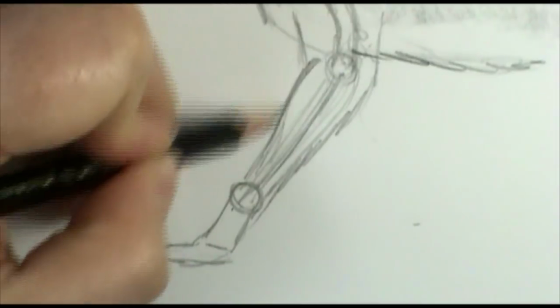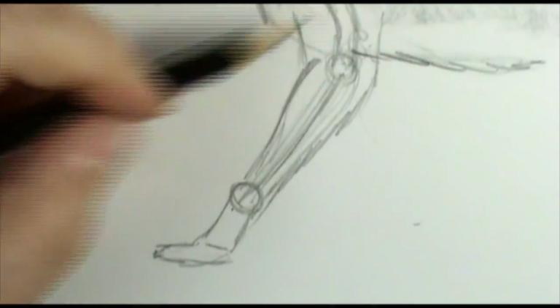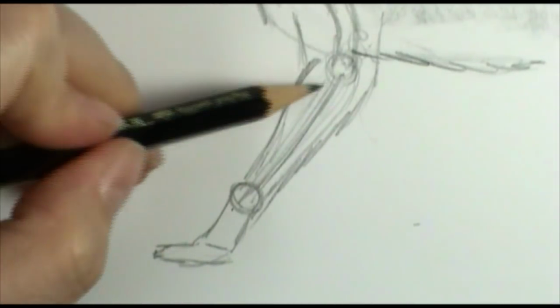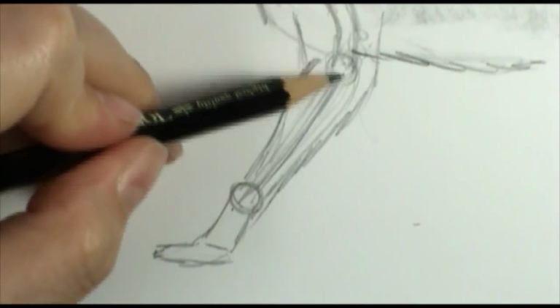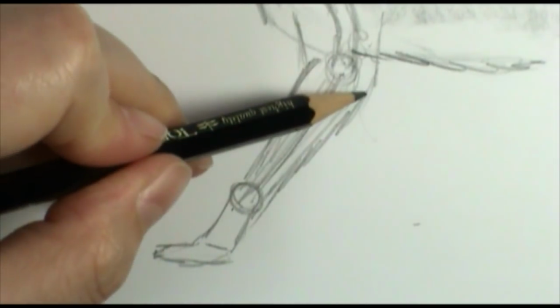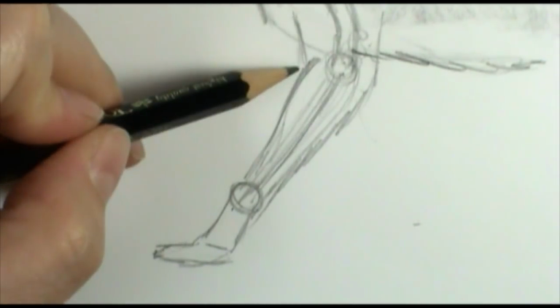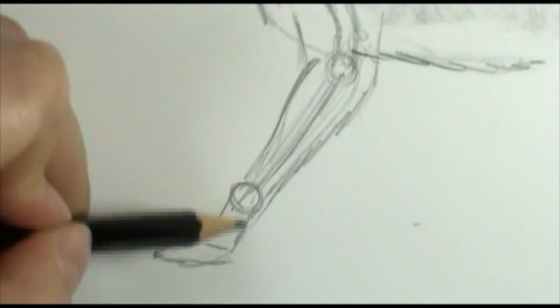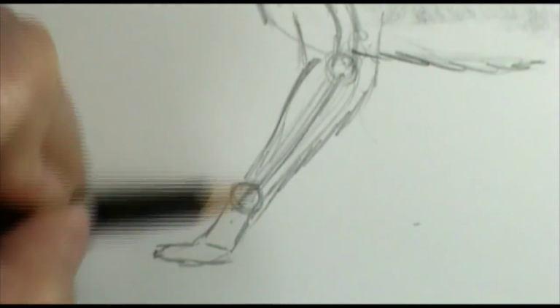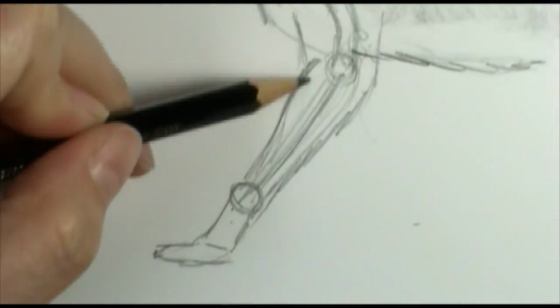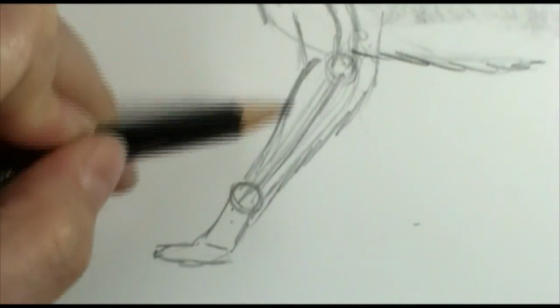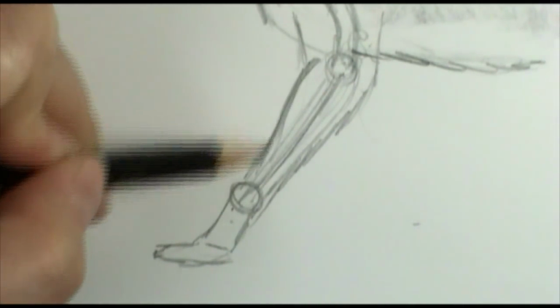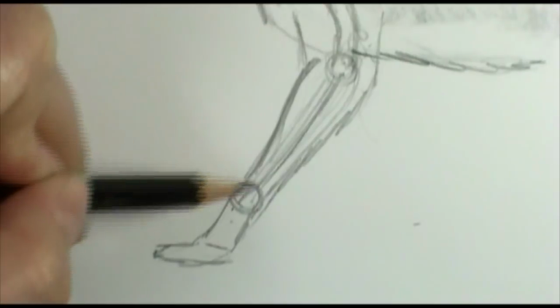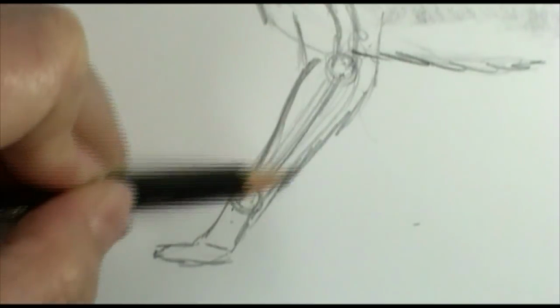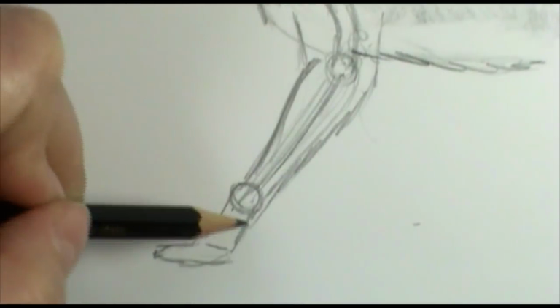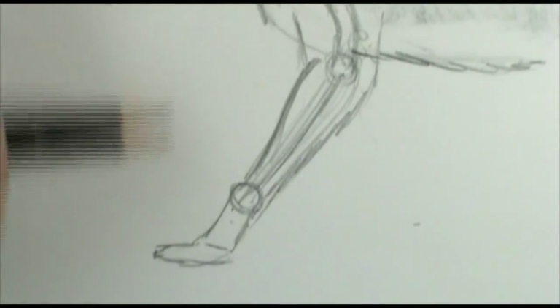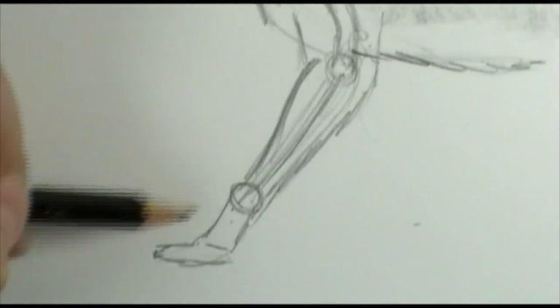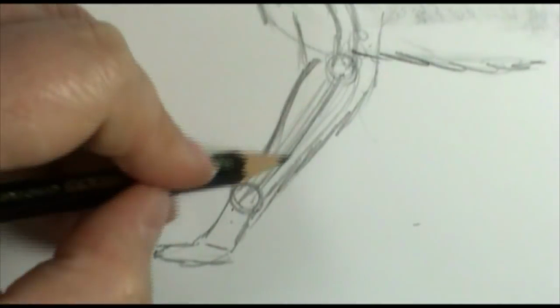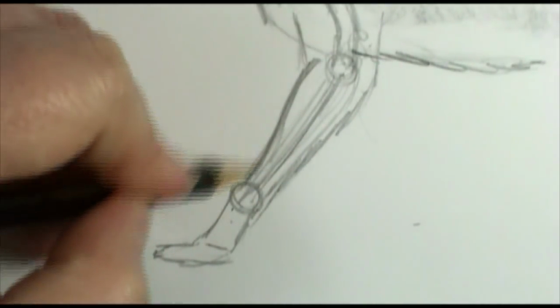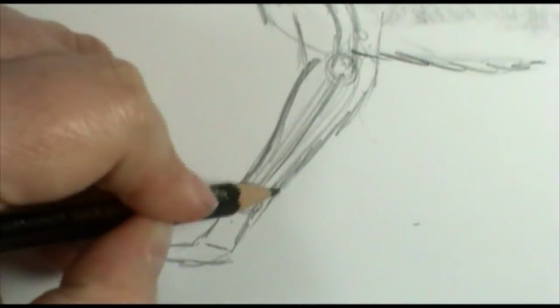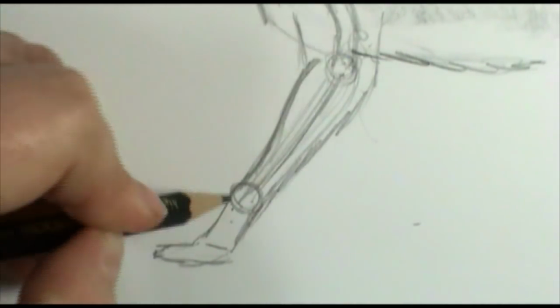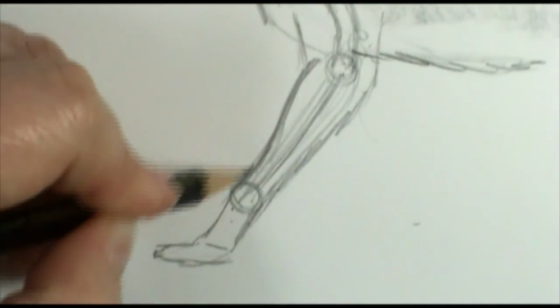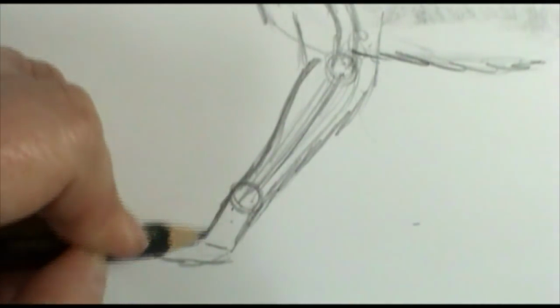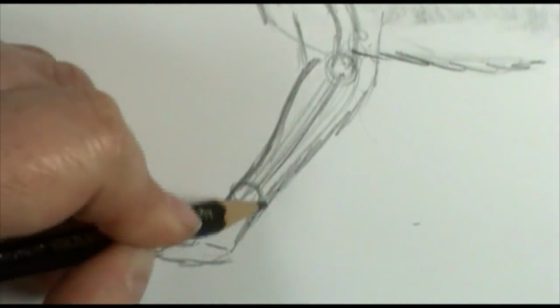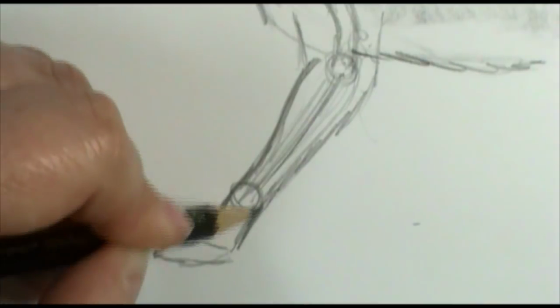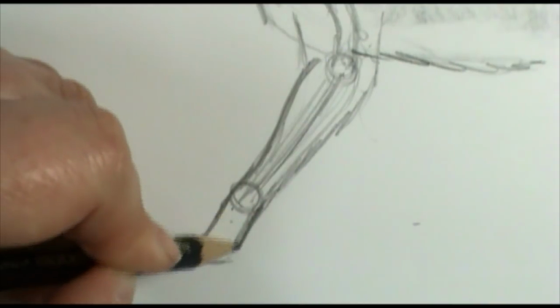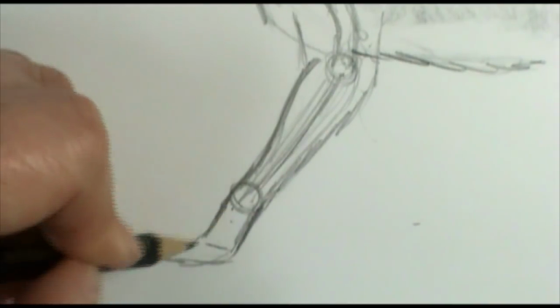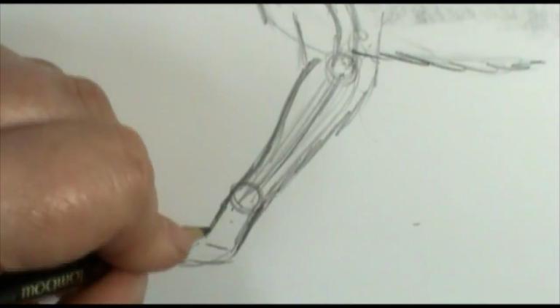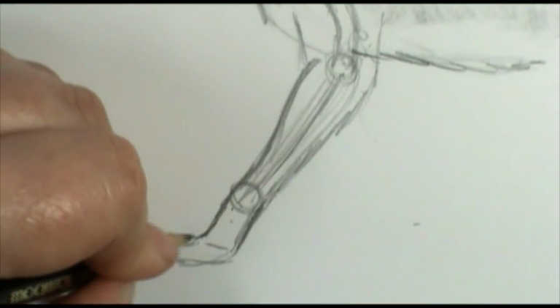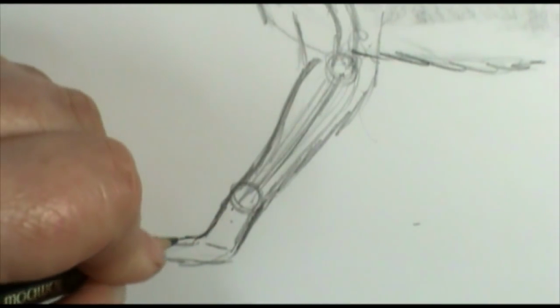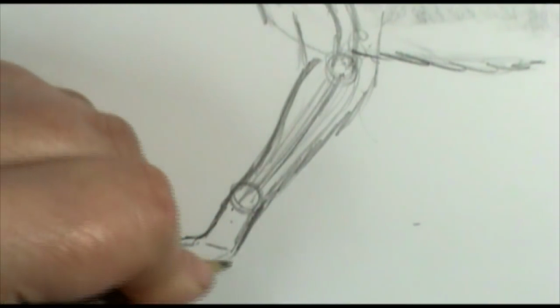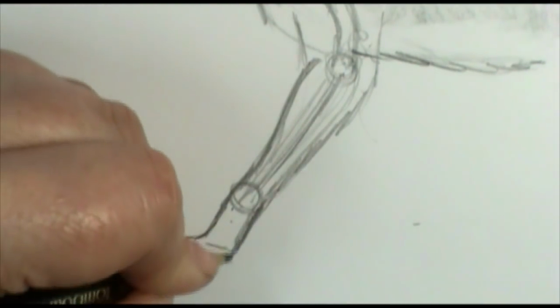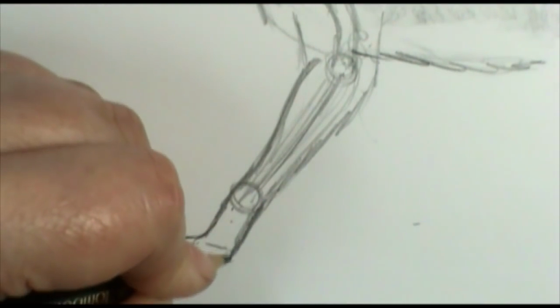So as you draw your leg, you don't want to keep it the same thickness all the way down. You want to taper it off just slightly — you don't want it to come out like comb feet or something. Come down here, down to the paw here, and then you have your toes of your paw.